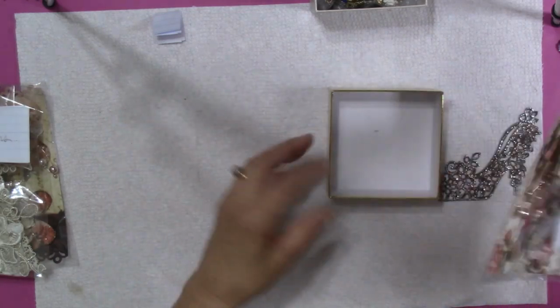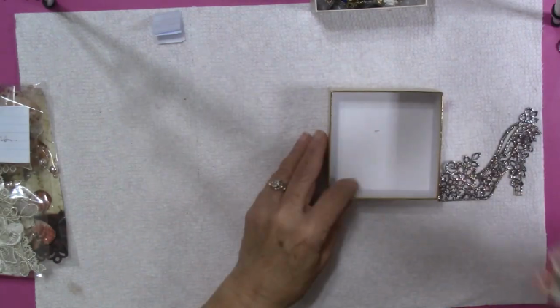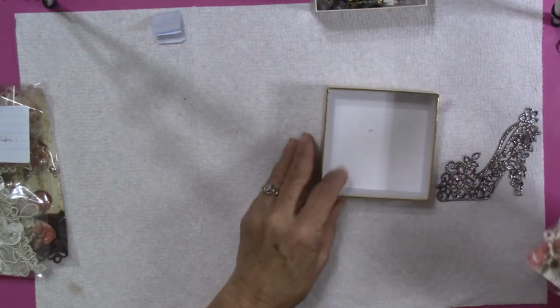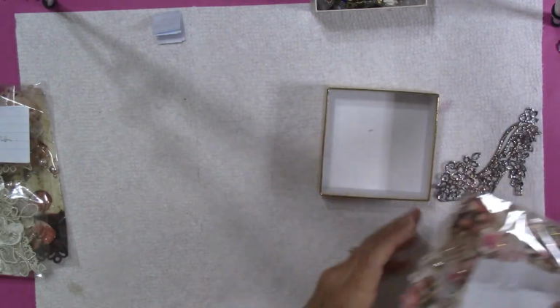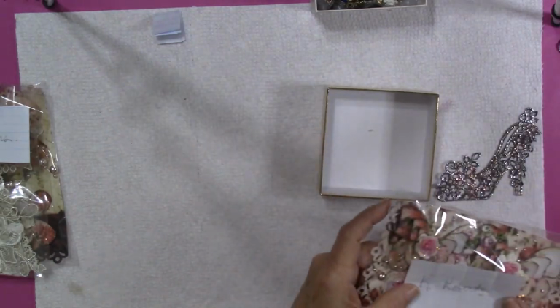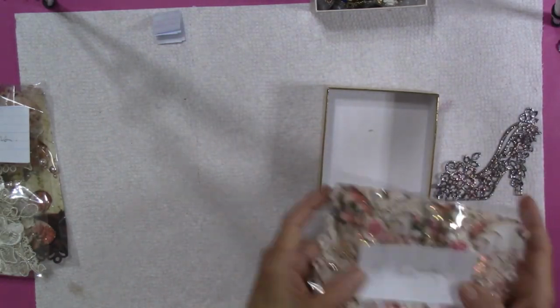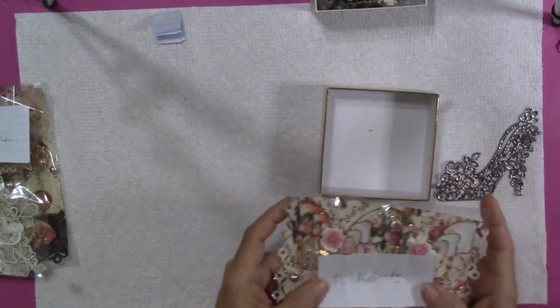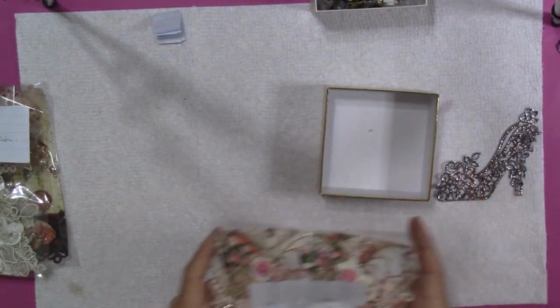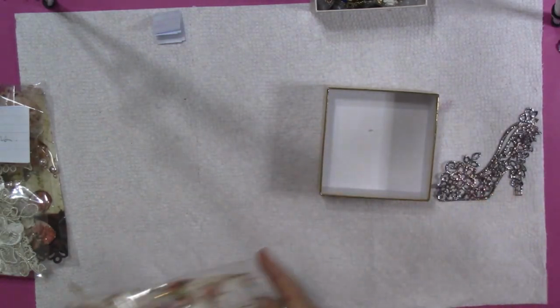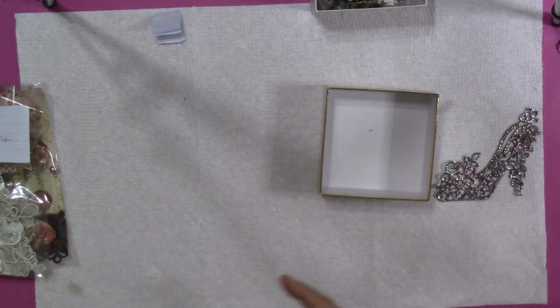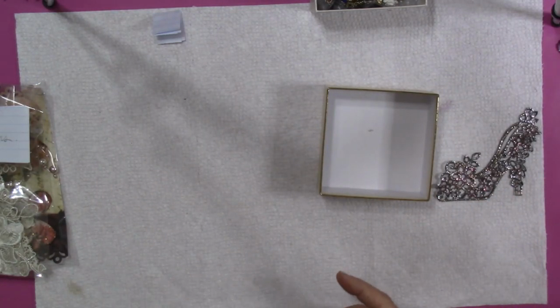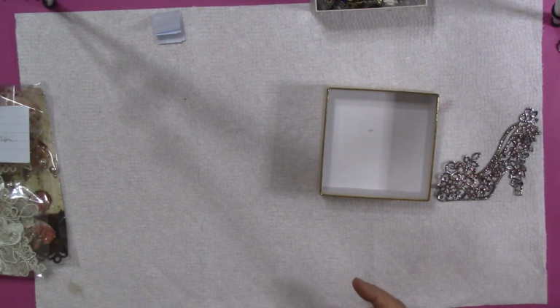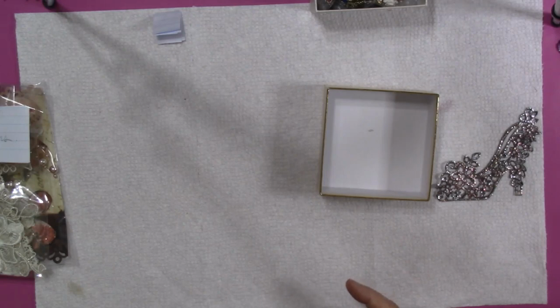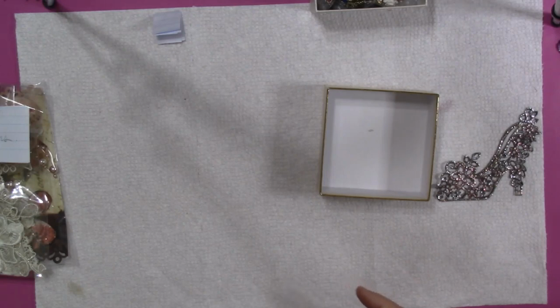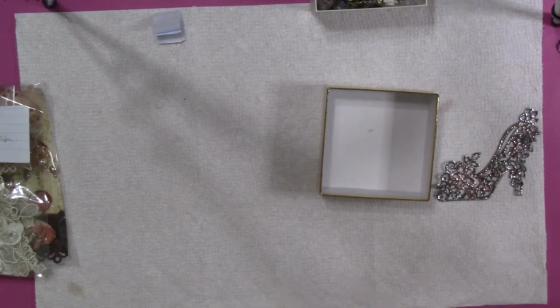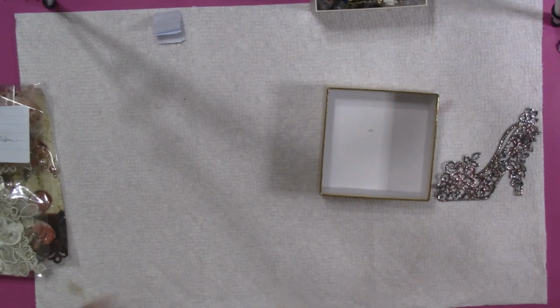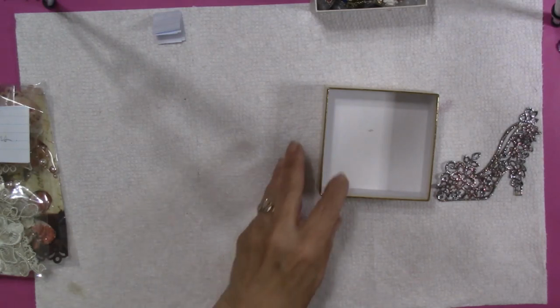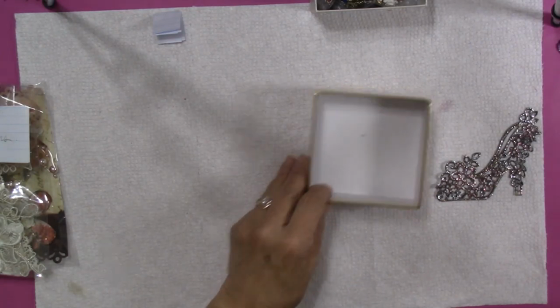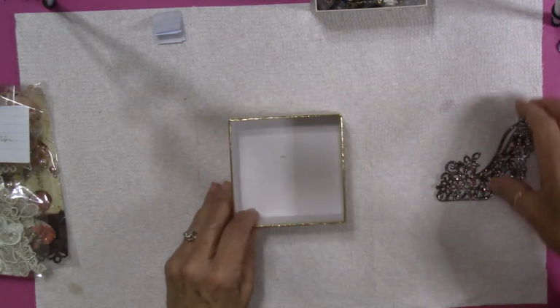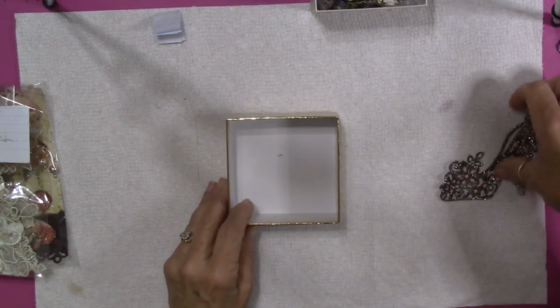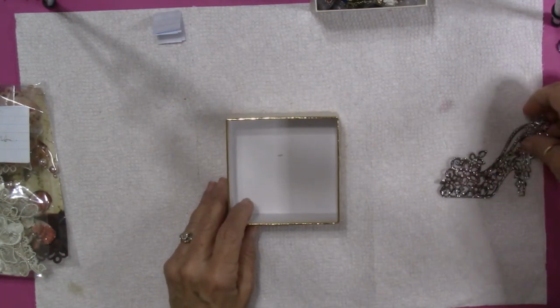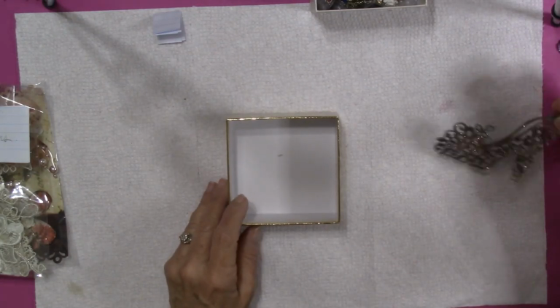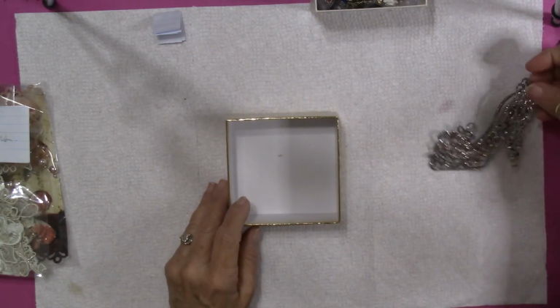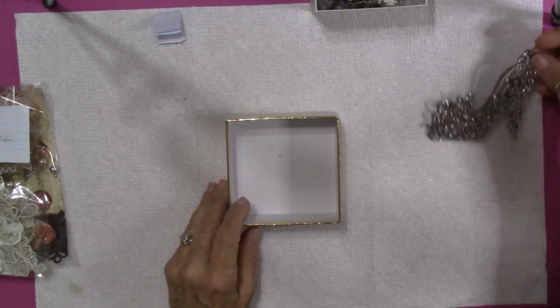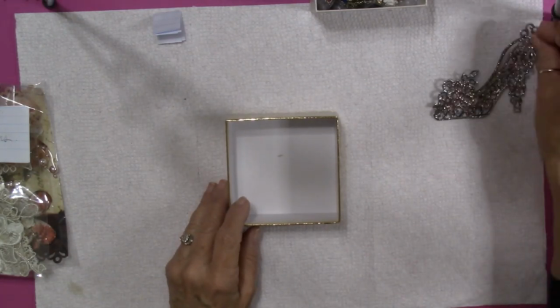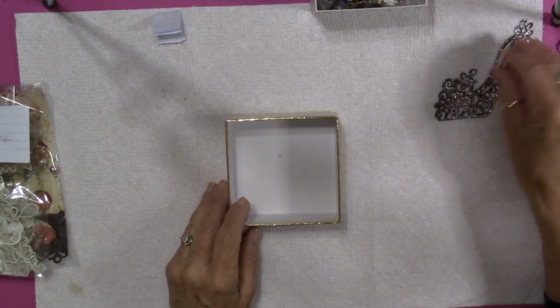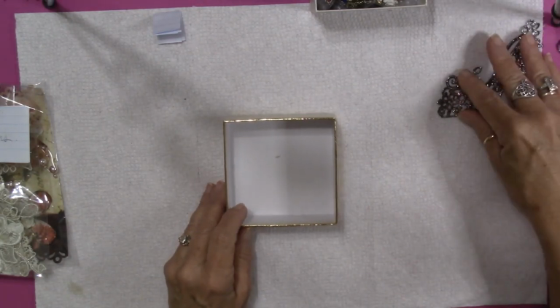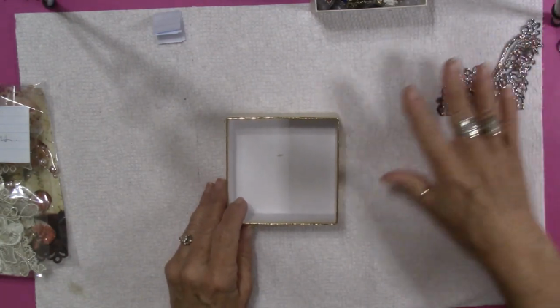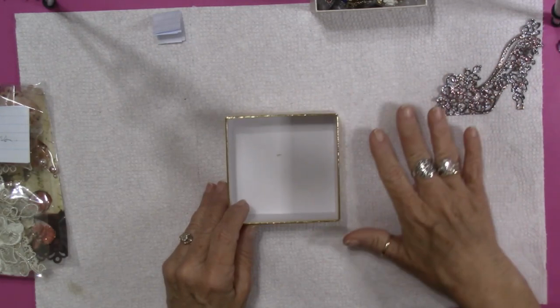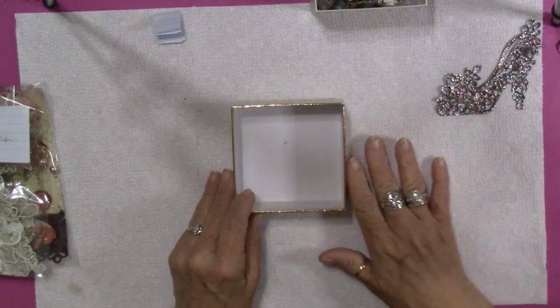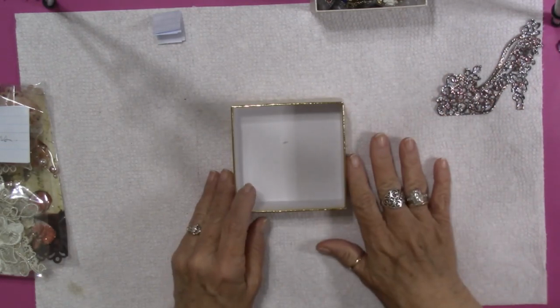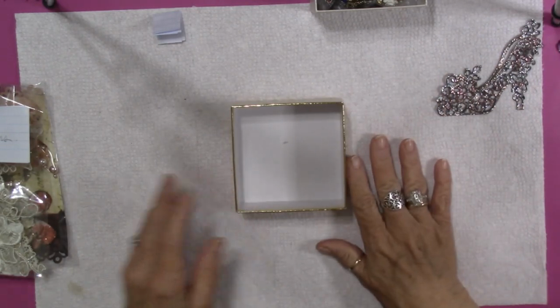And I will get that out to you as soon as I possibly can, hopefully within the next week I will get that mailed out.